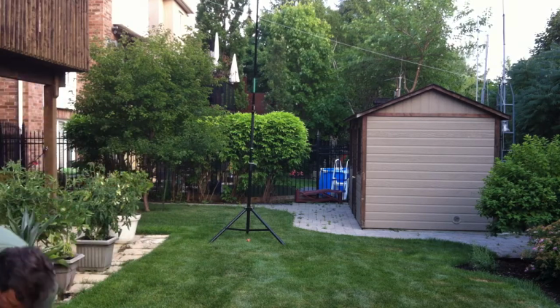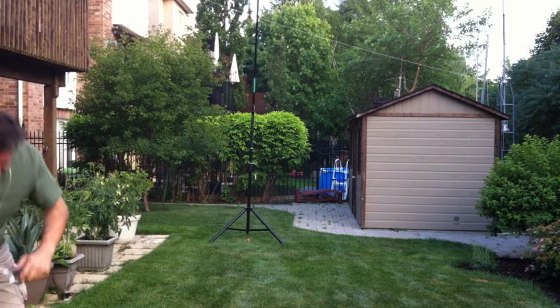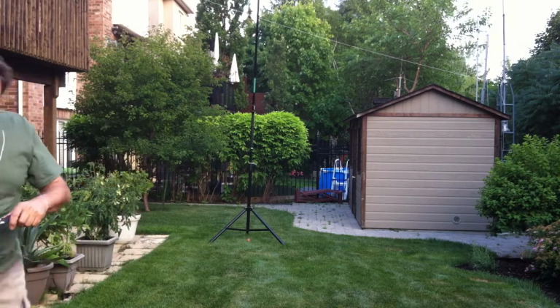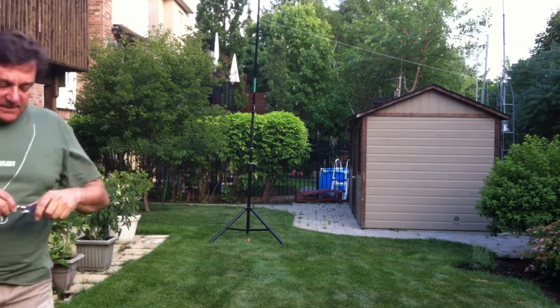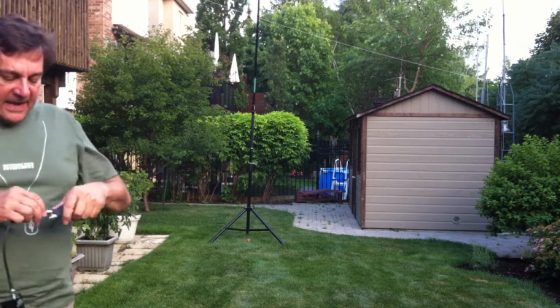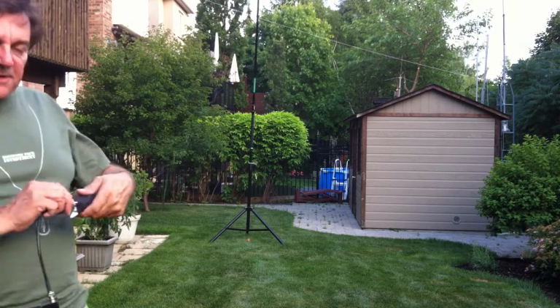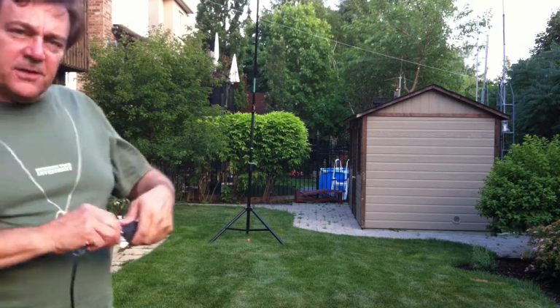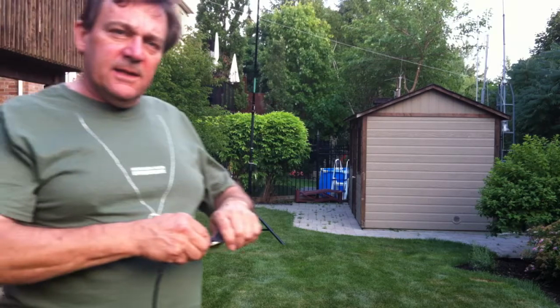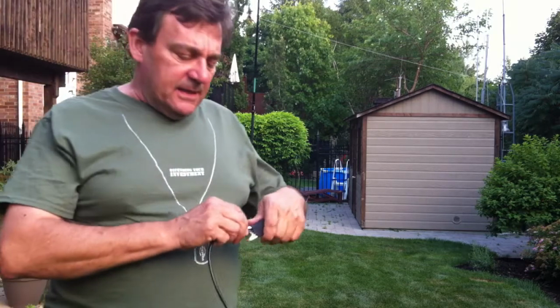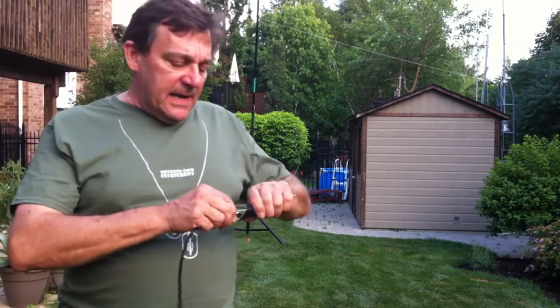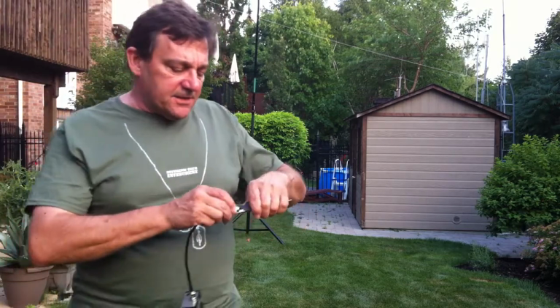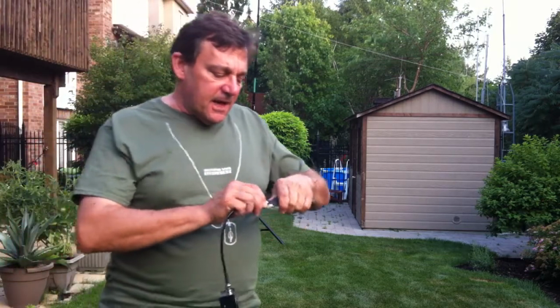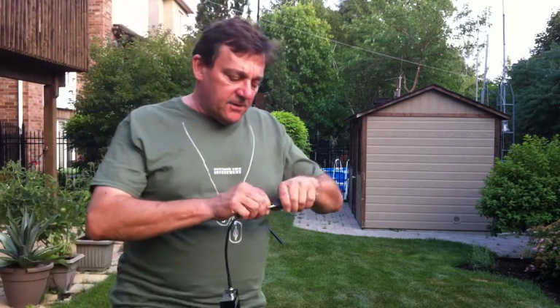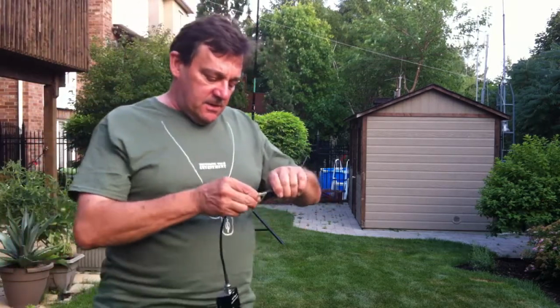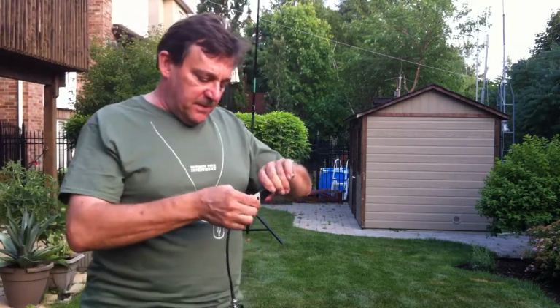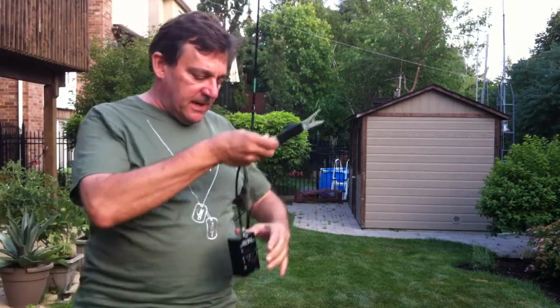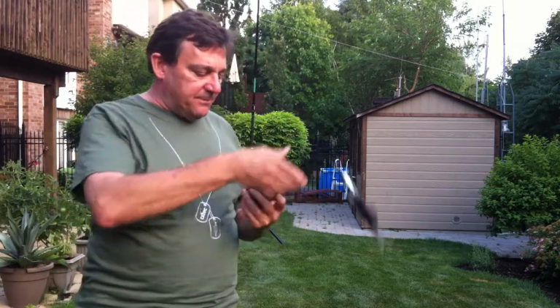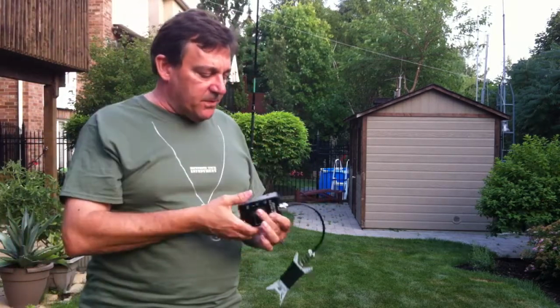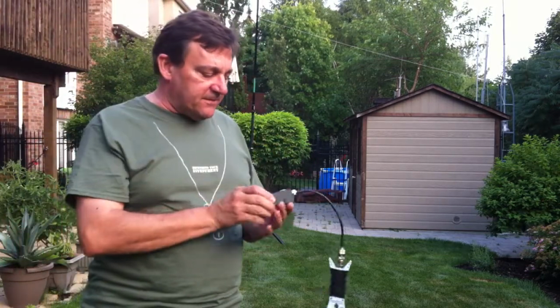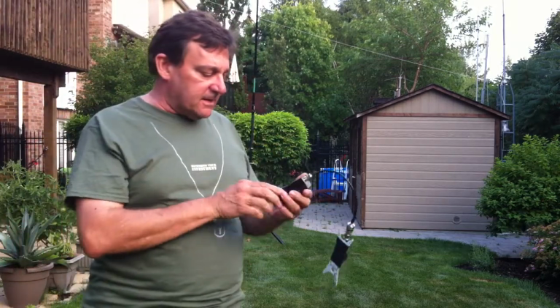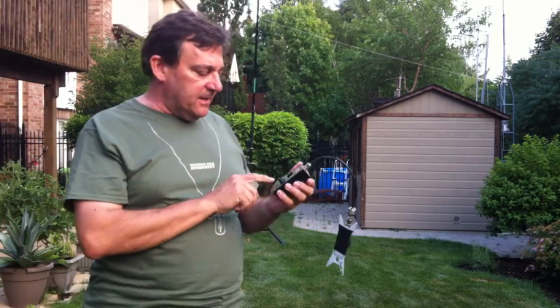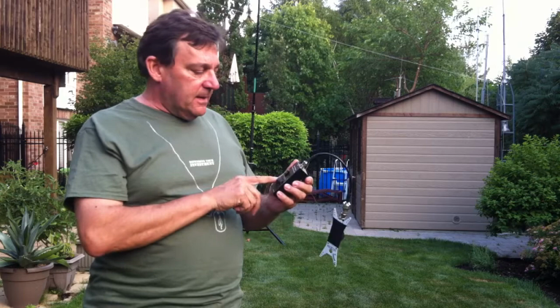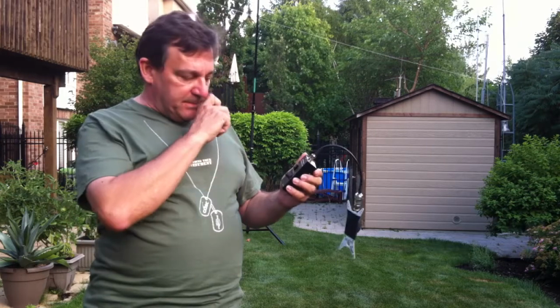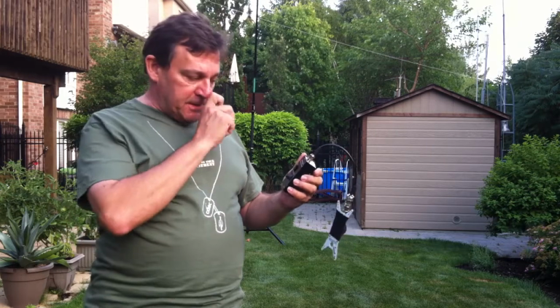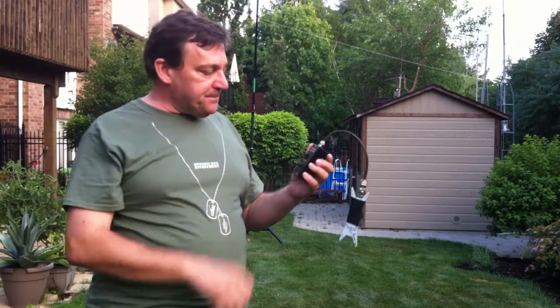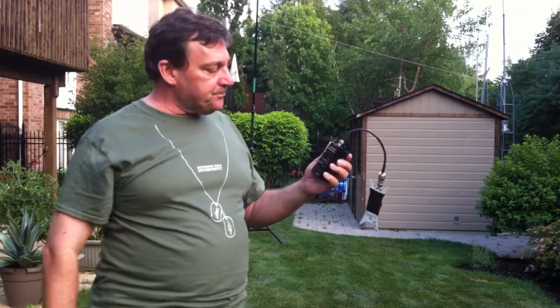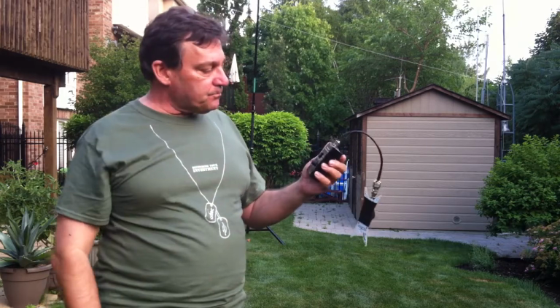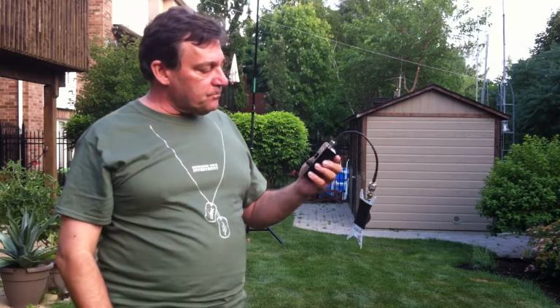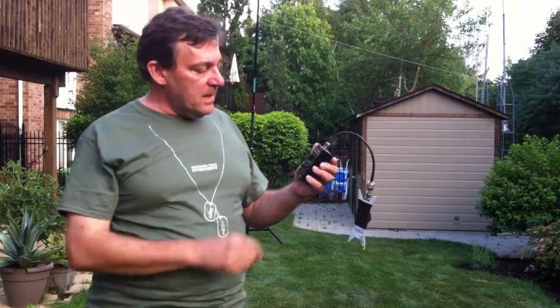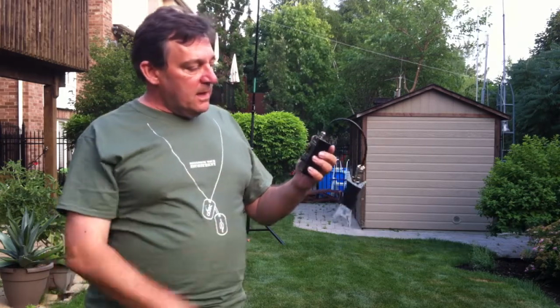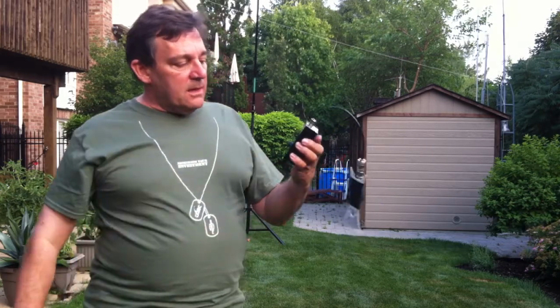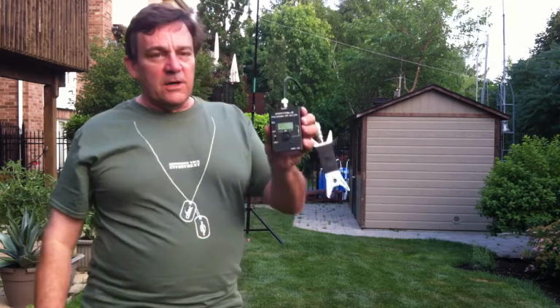I'm going to connect my antenna analyzer to it. The antenna analyzer I use is made by iPortable — I've had it for a long time. It's the IP30.